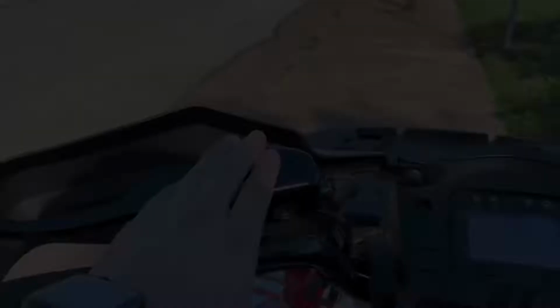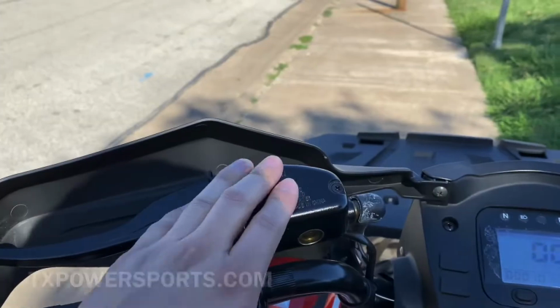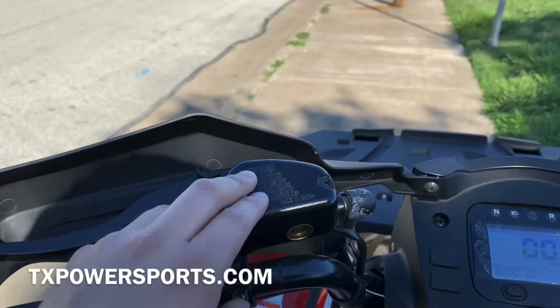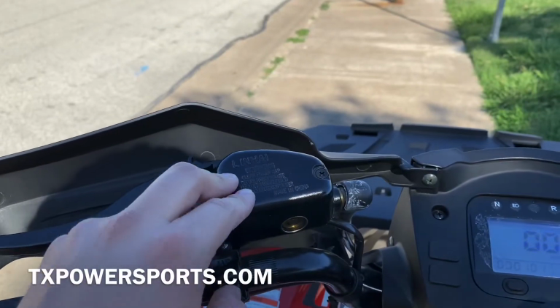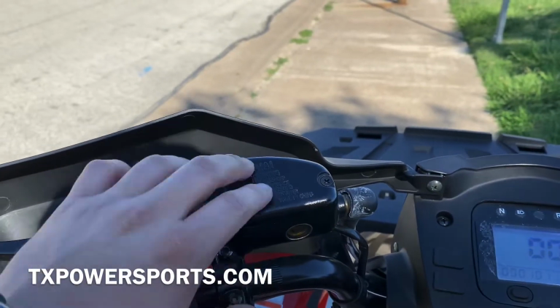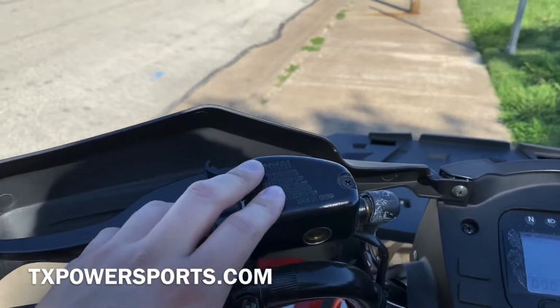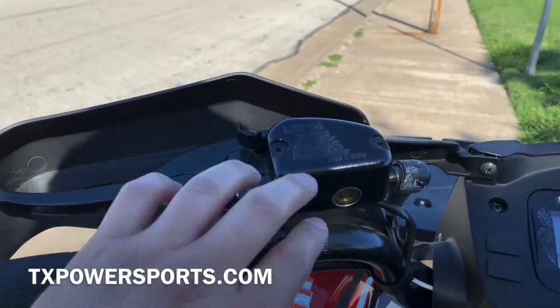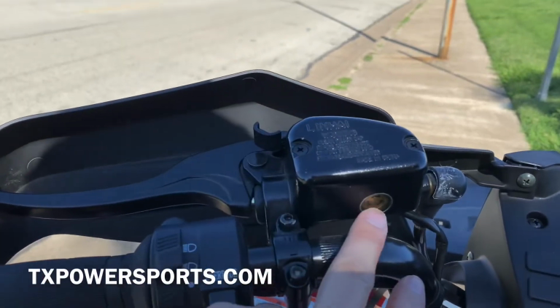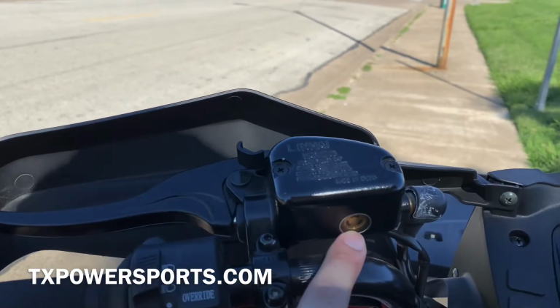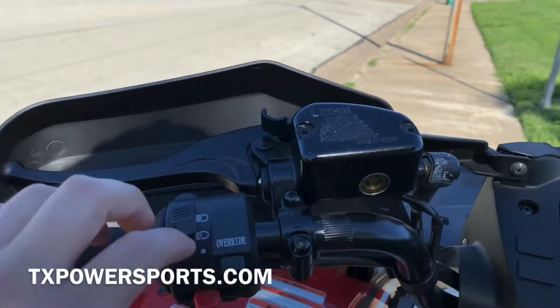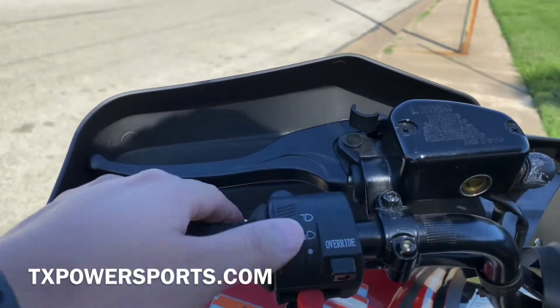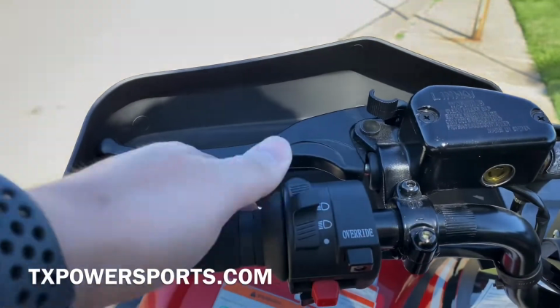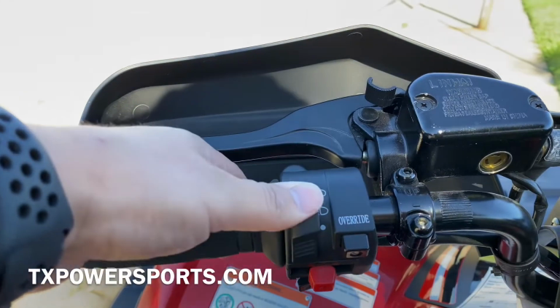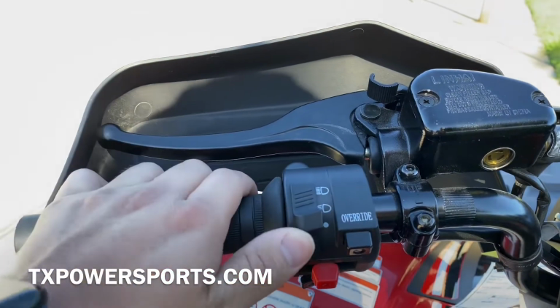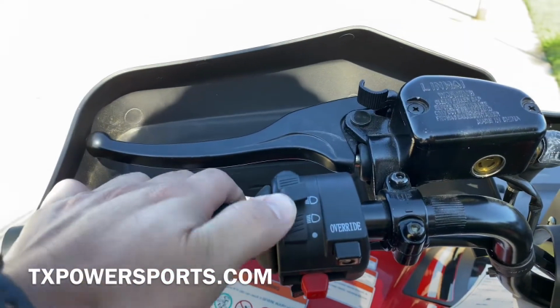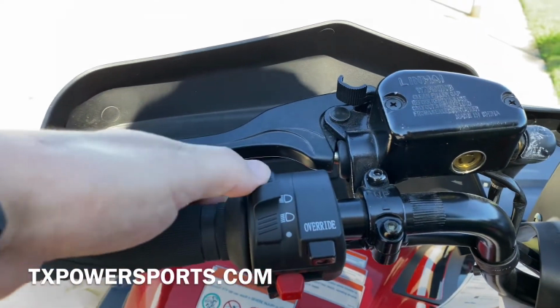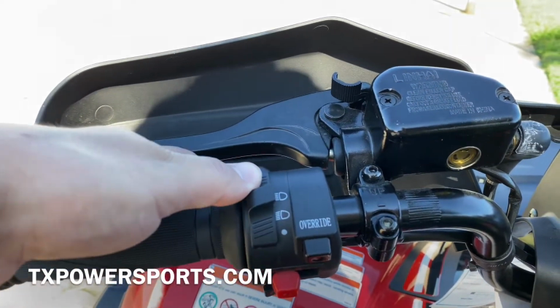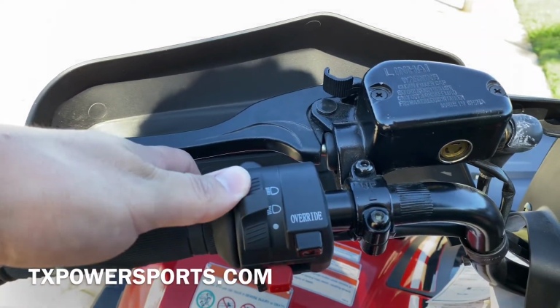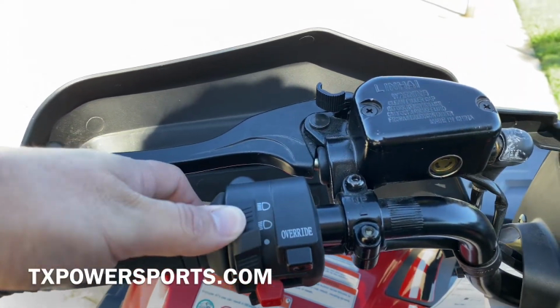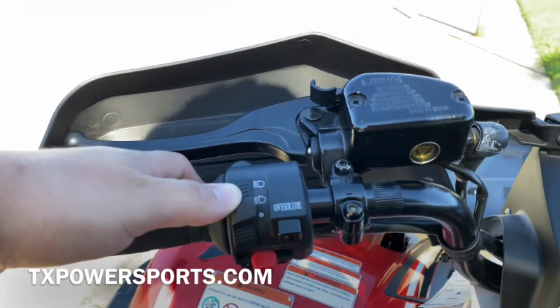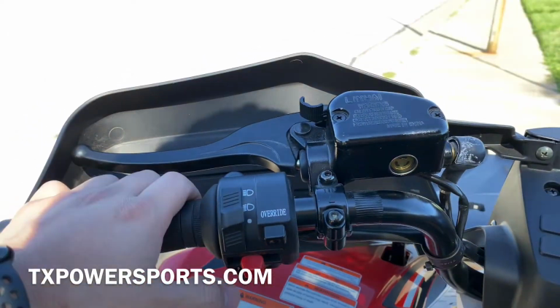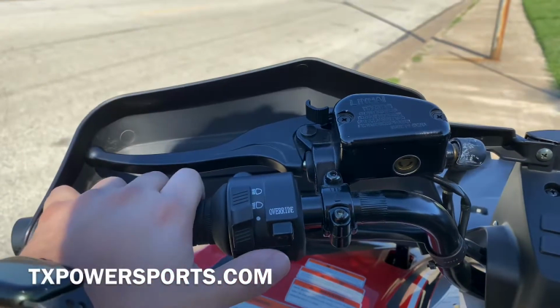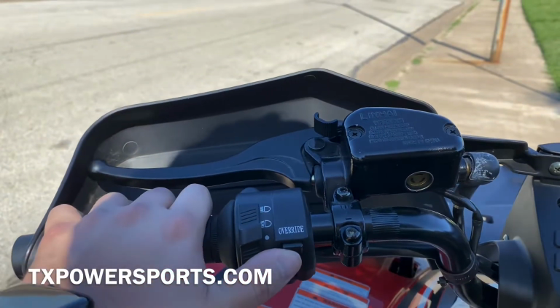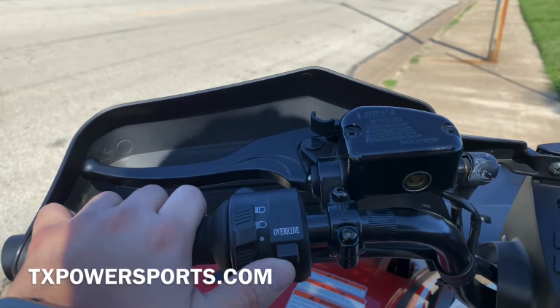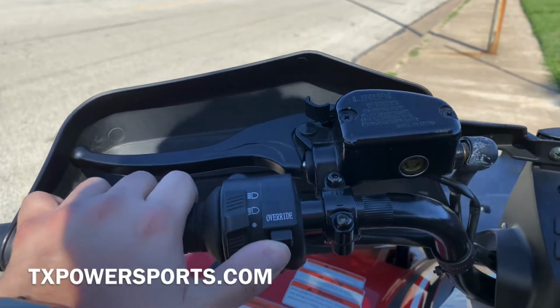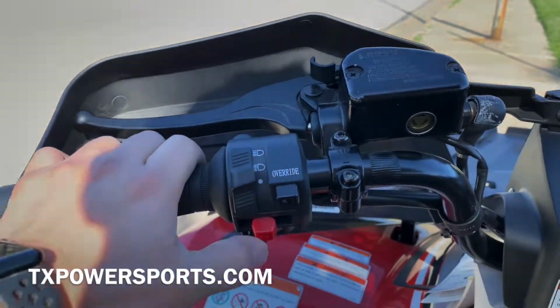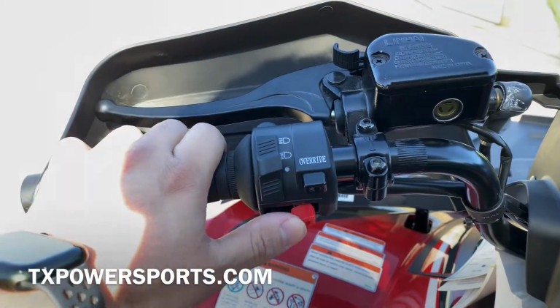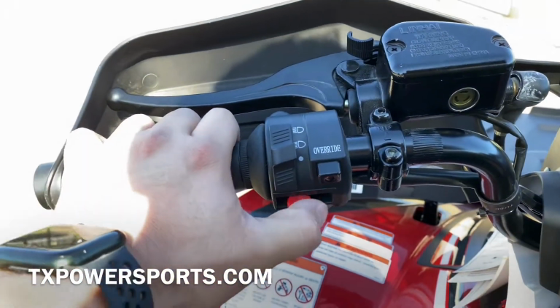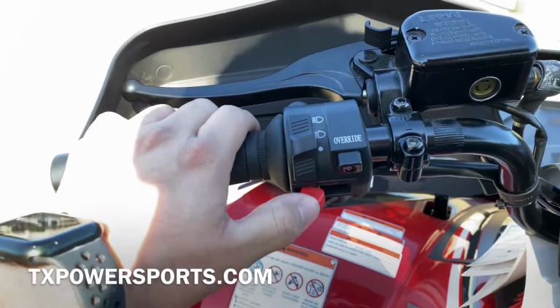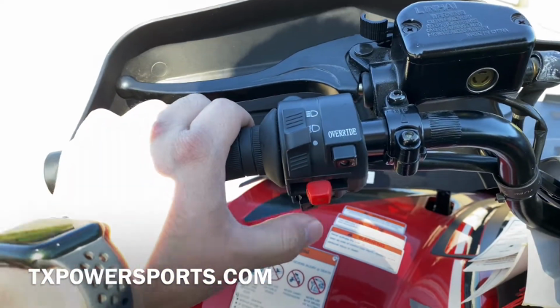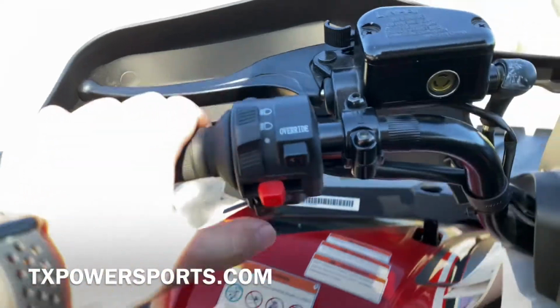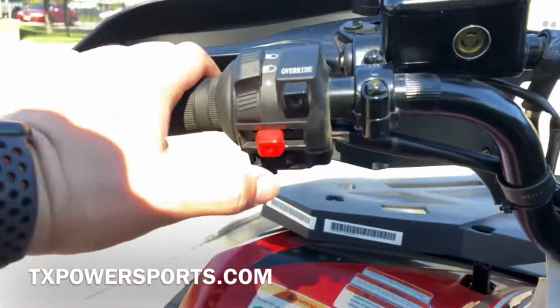On this side you have your brake master cylinder with the brake fluid. As you can see, this controls your high beam, regular, and off settings for the headlights. You also have an override button, your kill switch, and your start button.